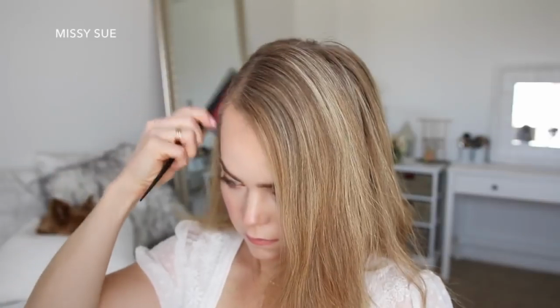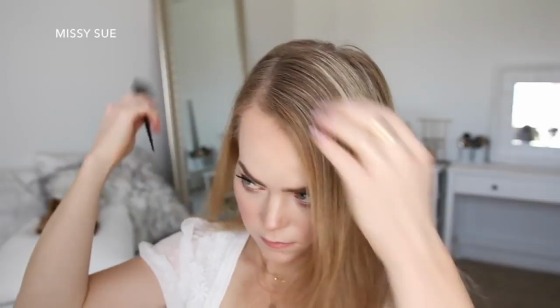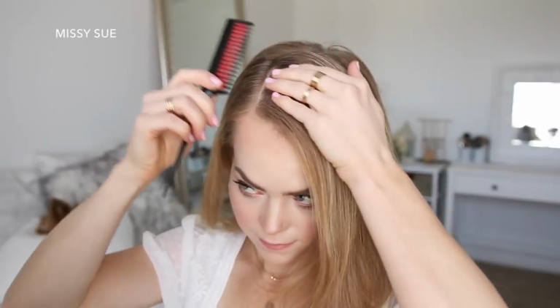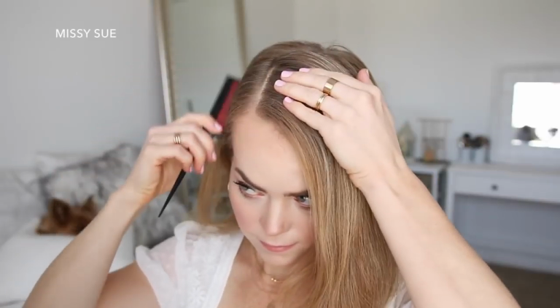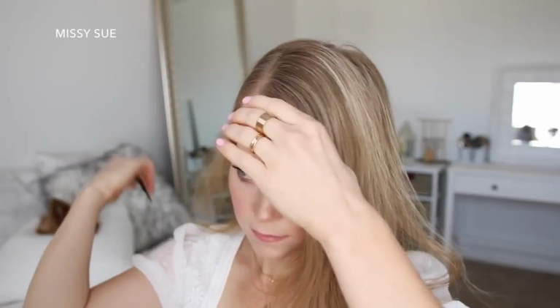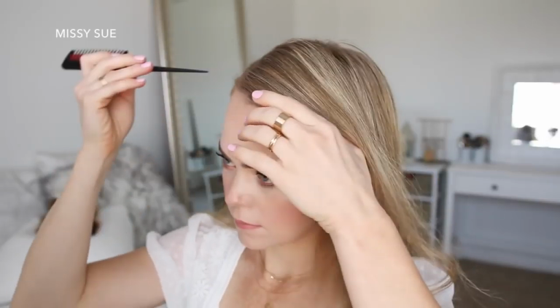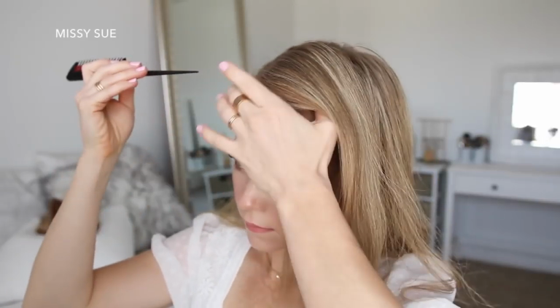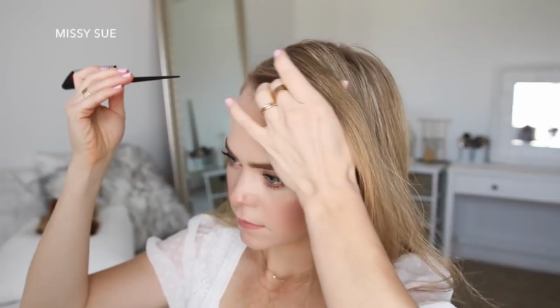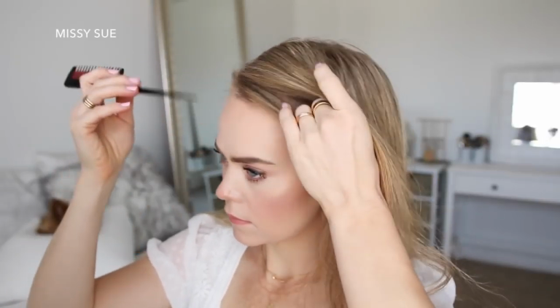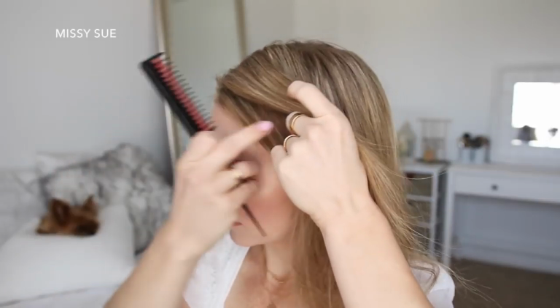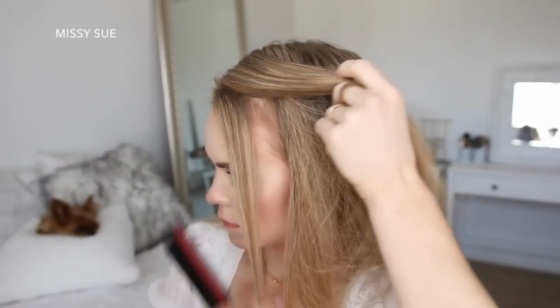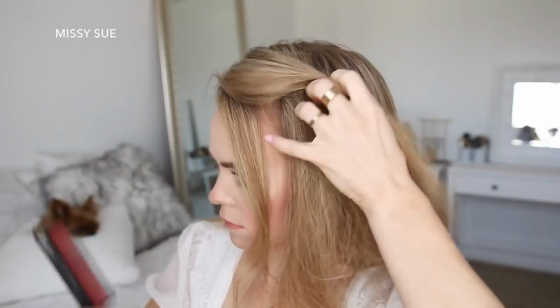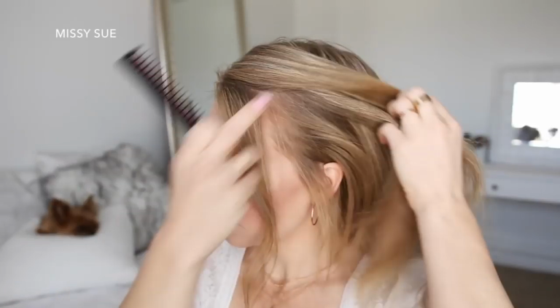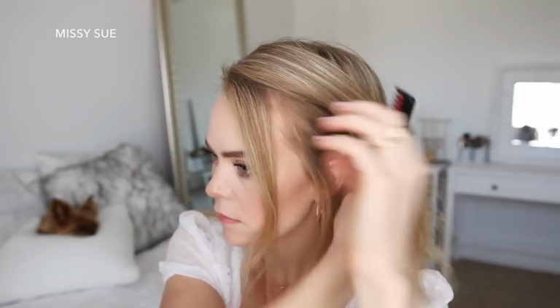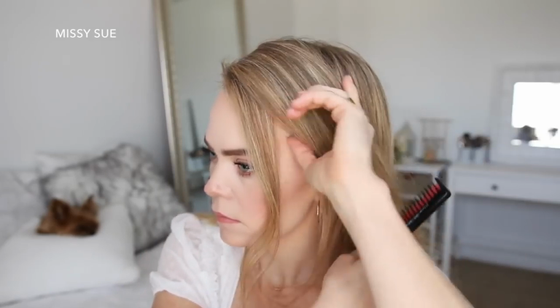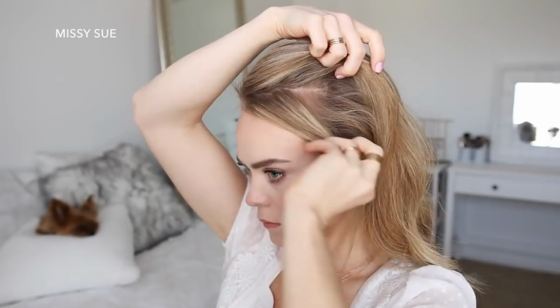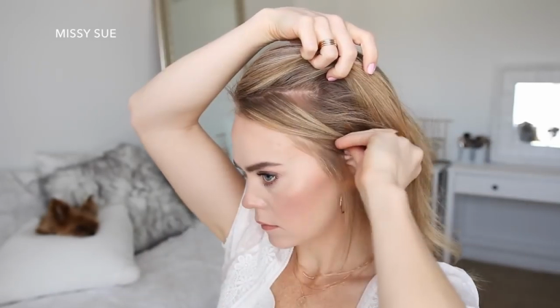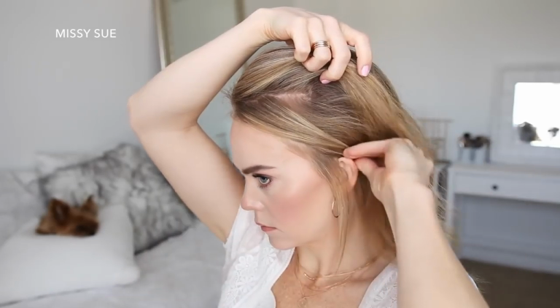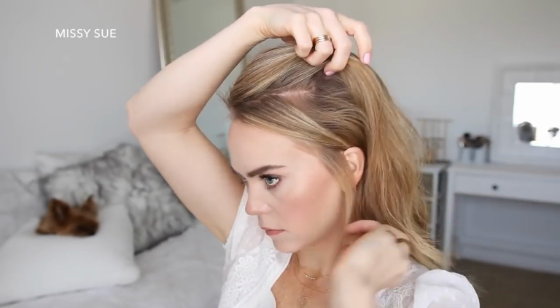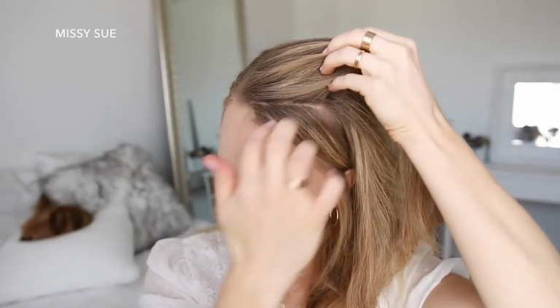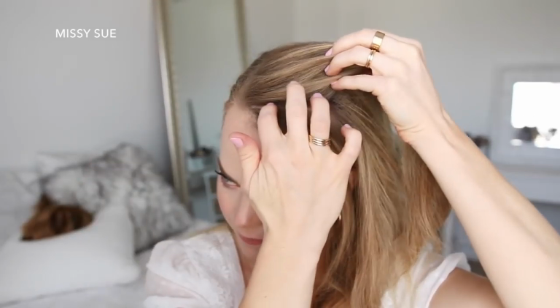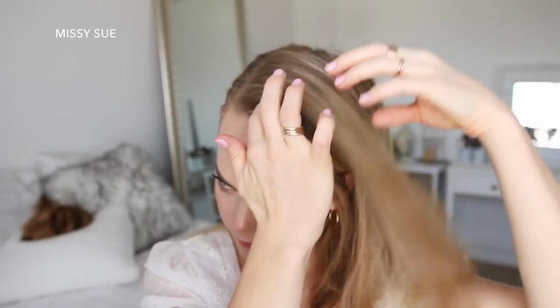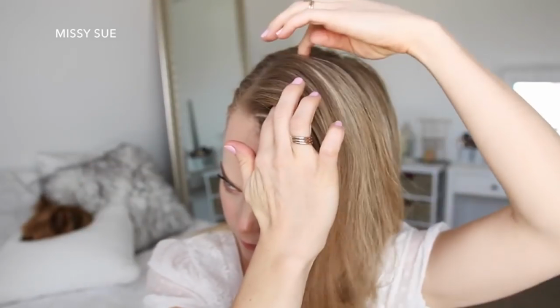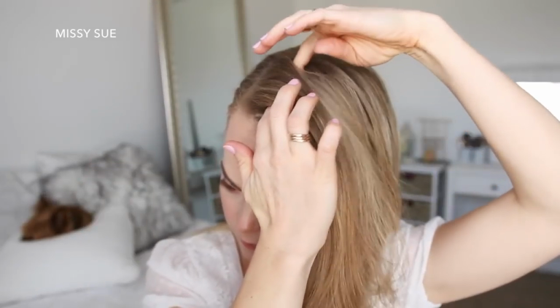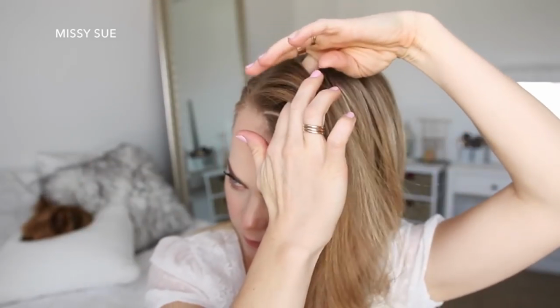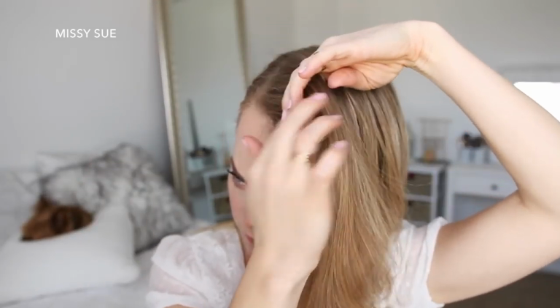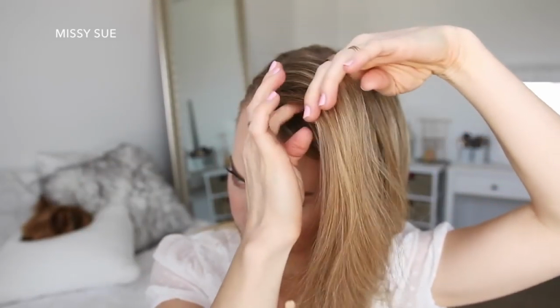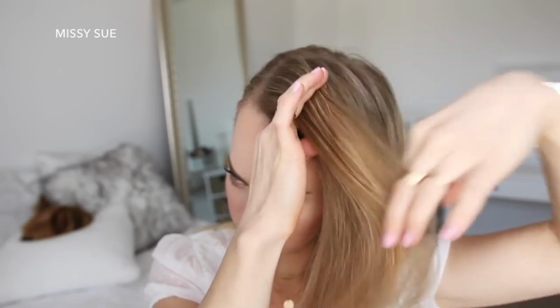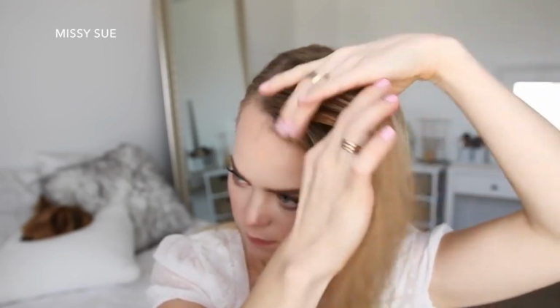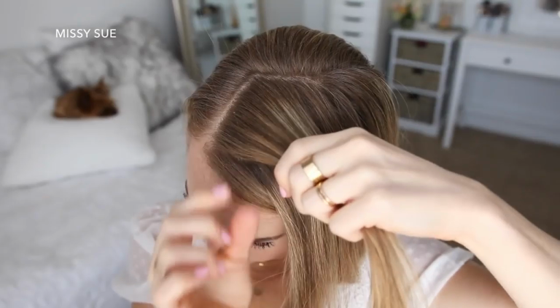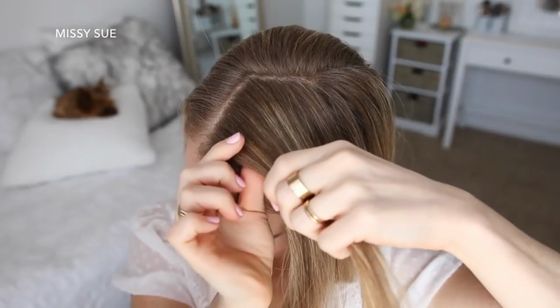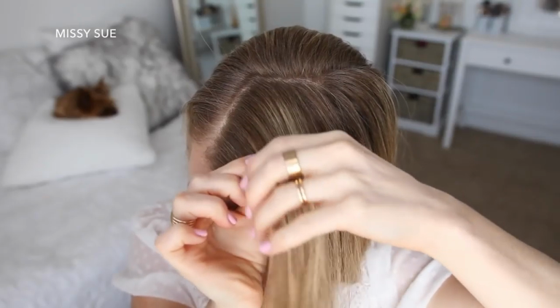For this hairstyle, I'm going to start by parting my hair on the right side. Then I'm going to divide out a section of hair to frame my face and tuck this behind my ear. Now I'm going to pick up a section near the part on the heavy side and divide it into 4 pieces for the braid.